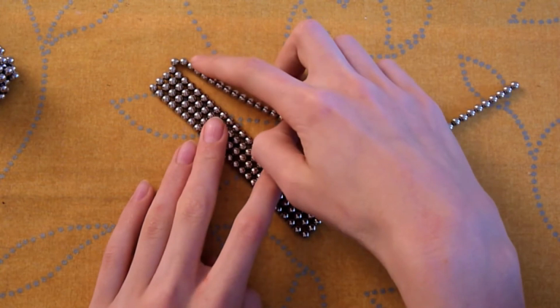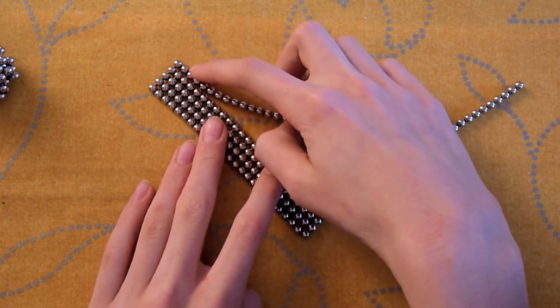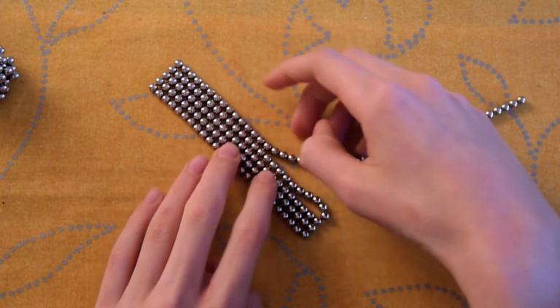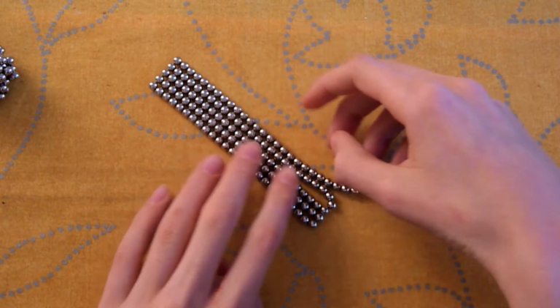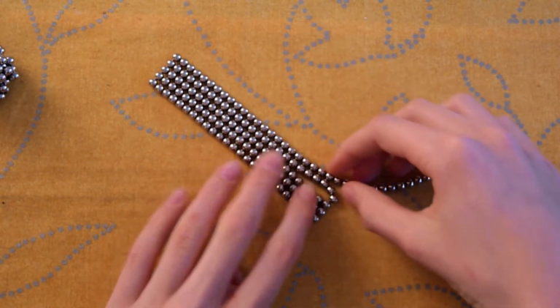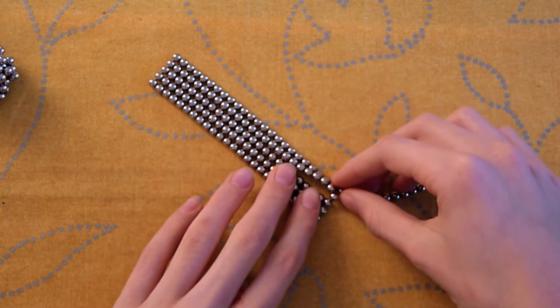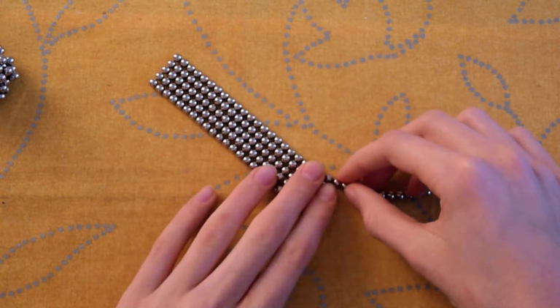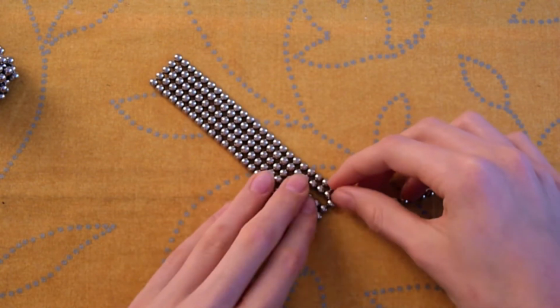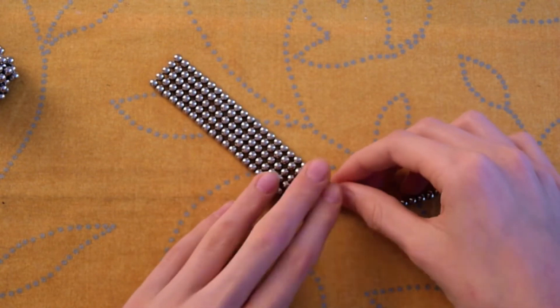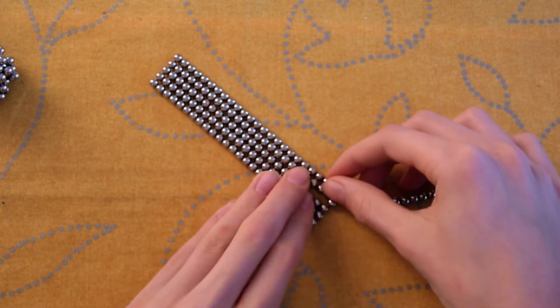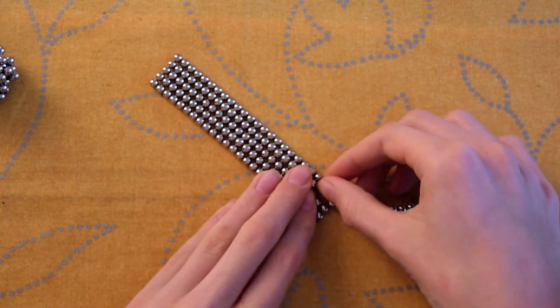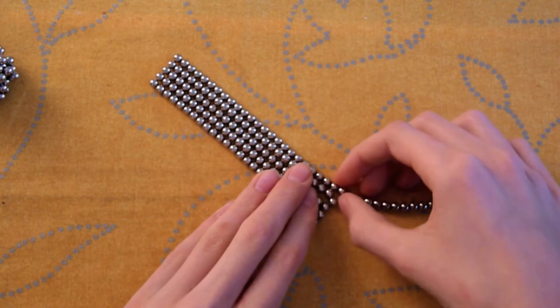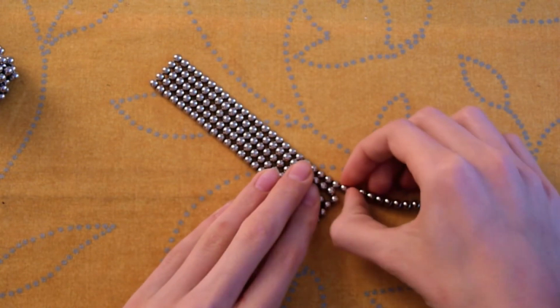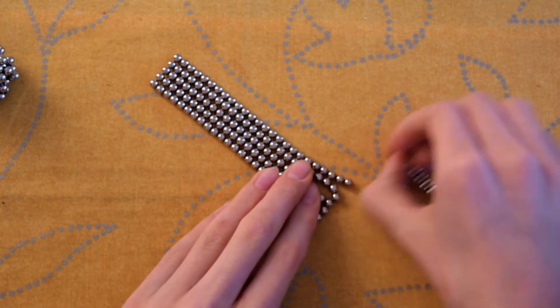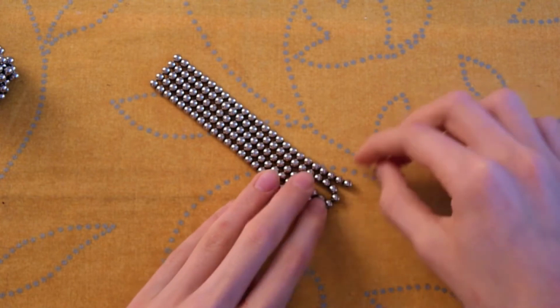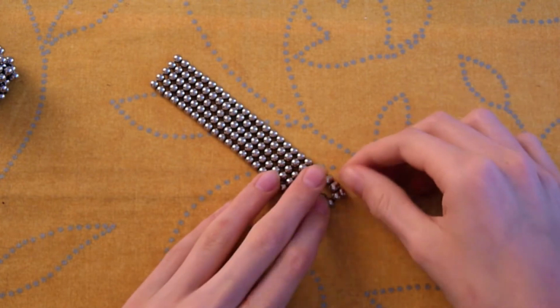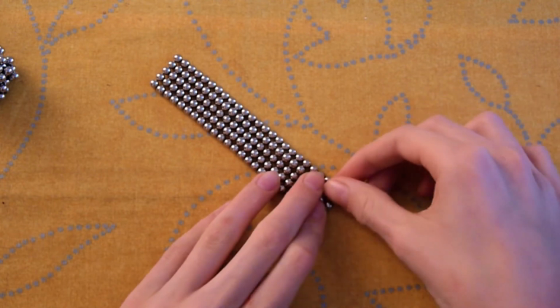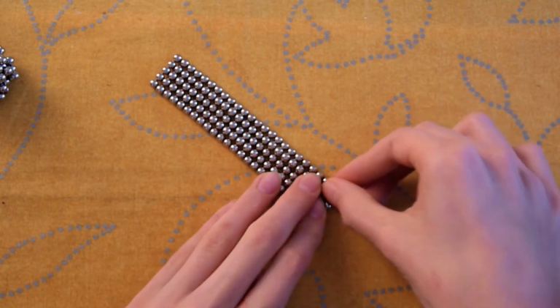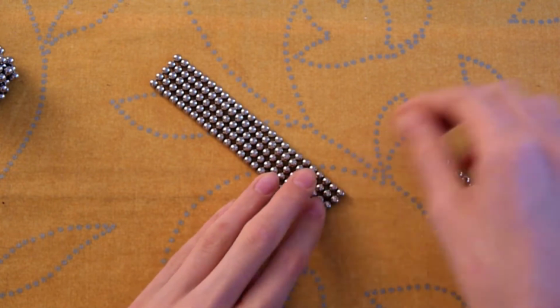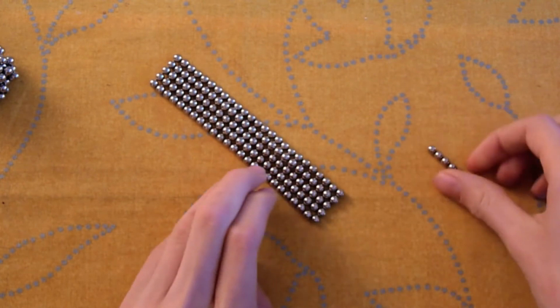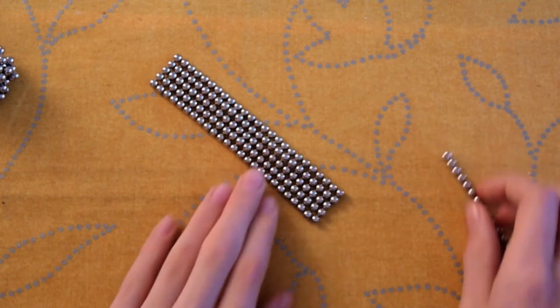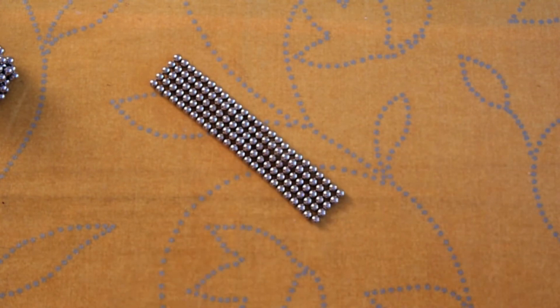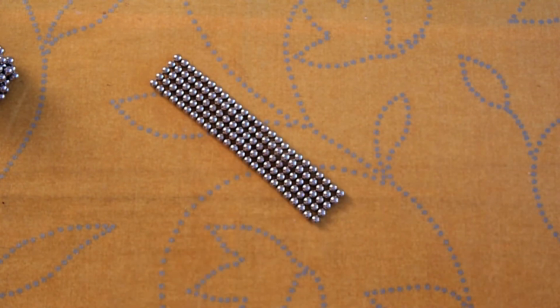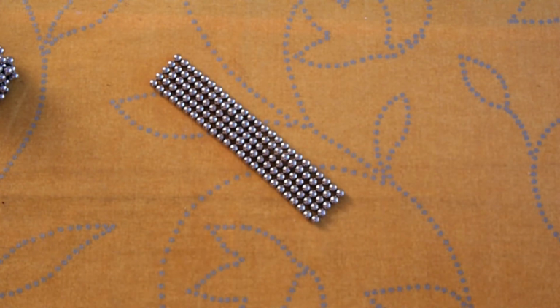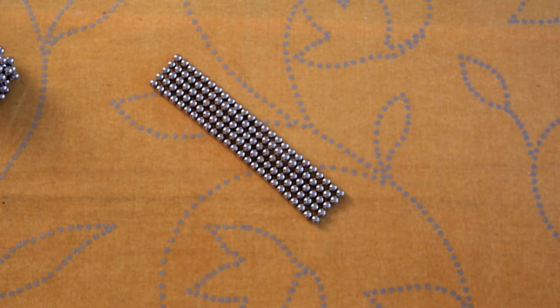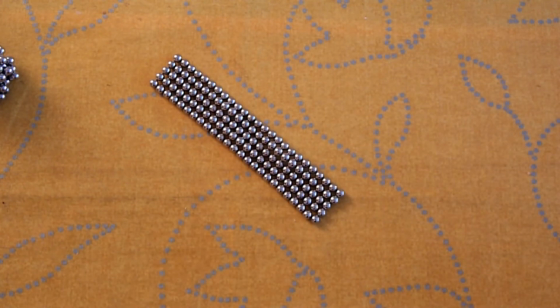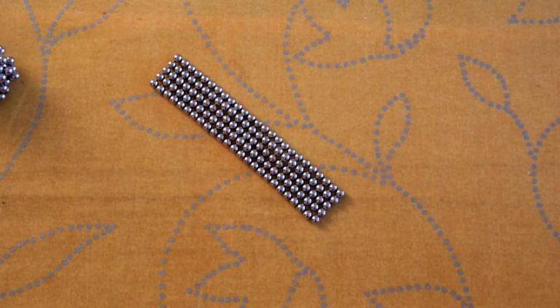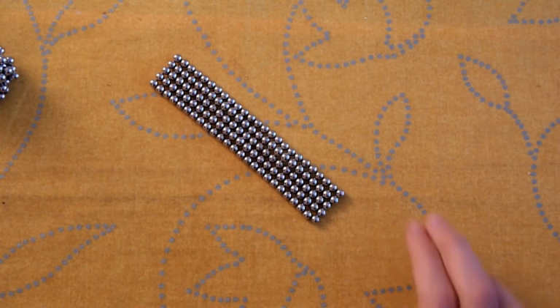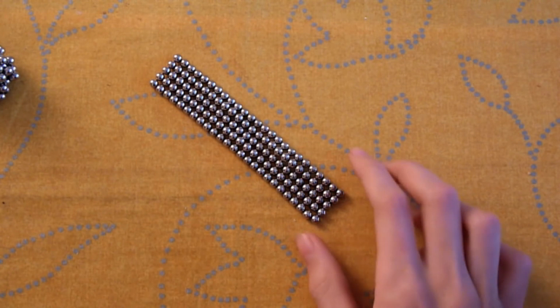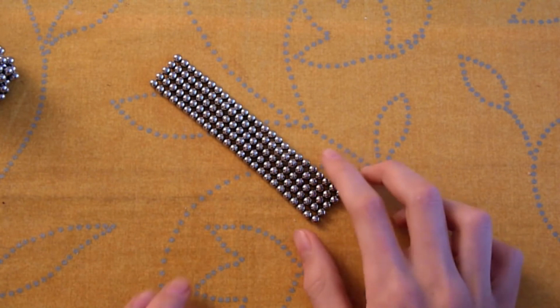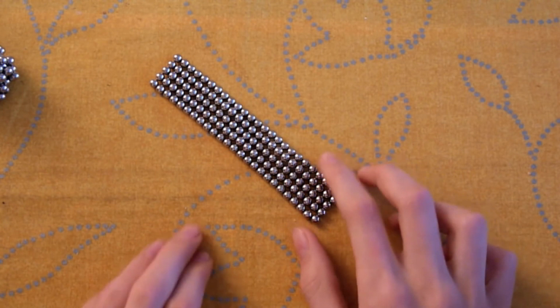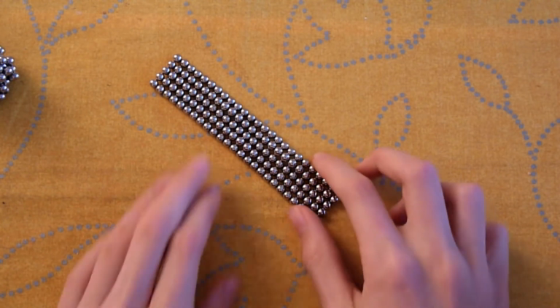As you can see, there are some bubble type things — just push it together and it should be fine. Cut off the remaining beads. We don't need those. And now we have a carpet type shape.